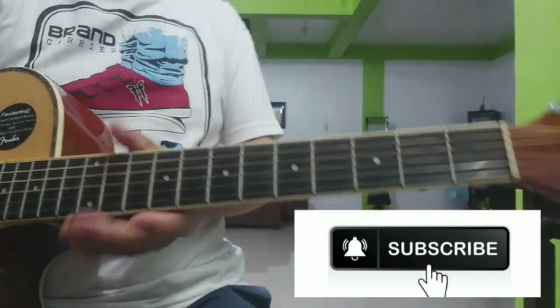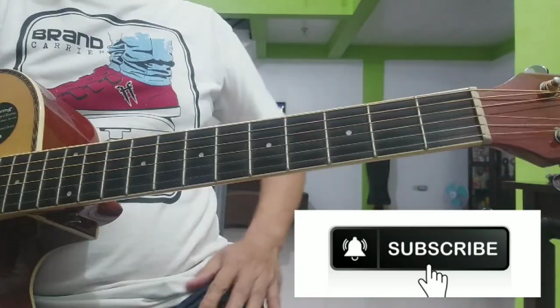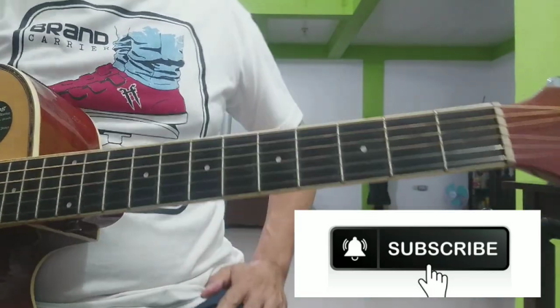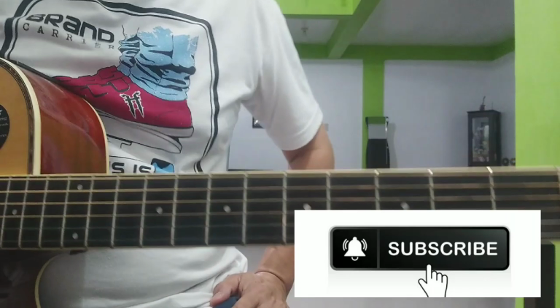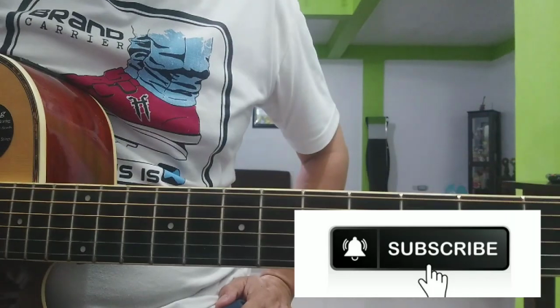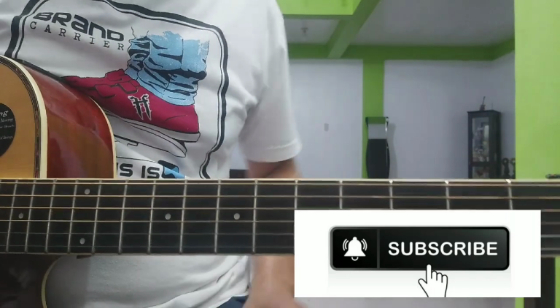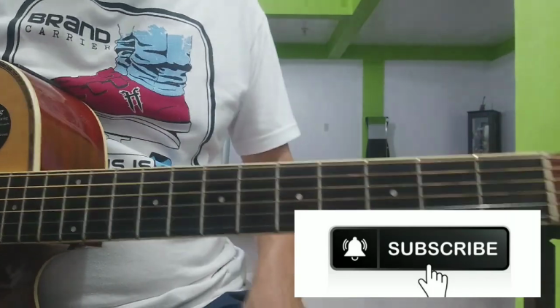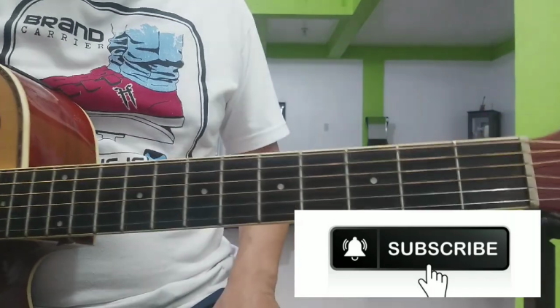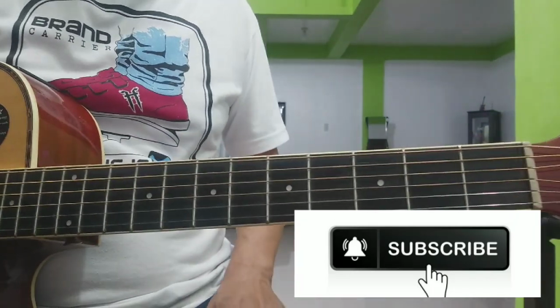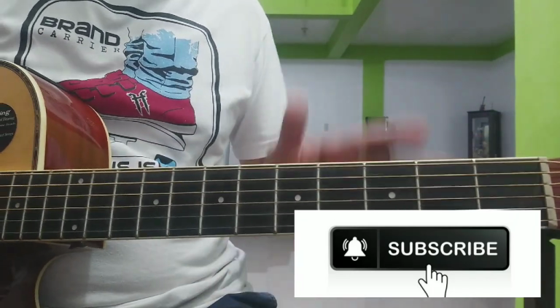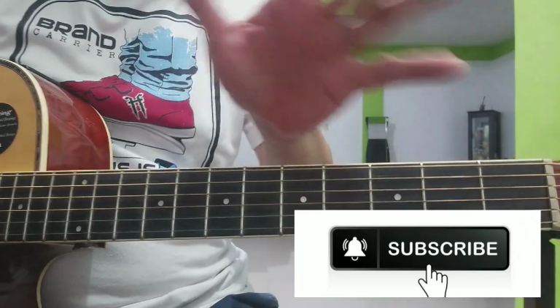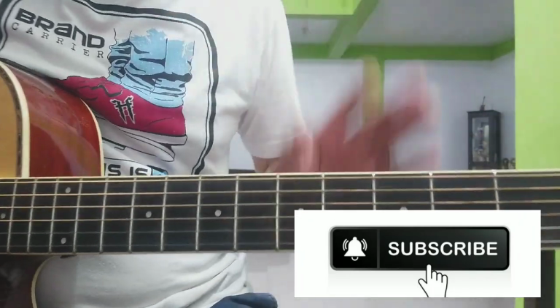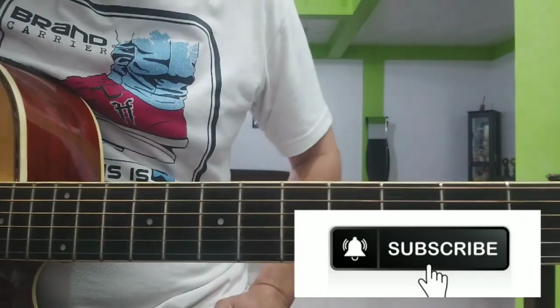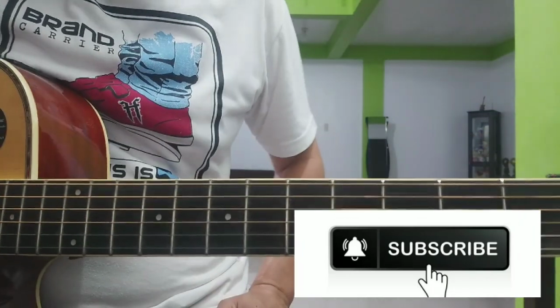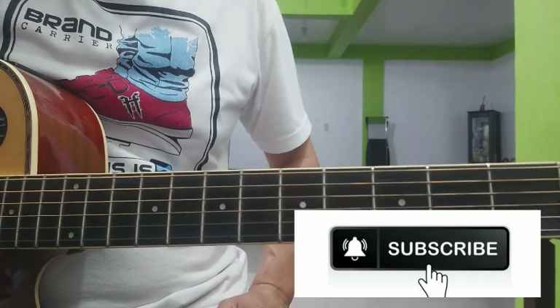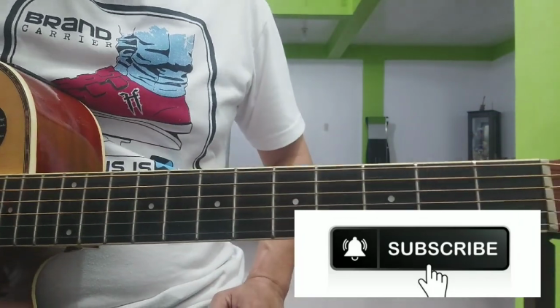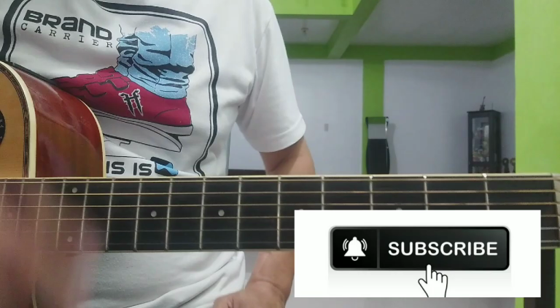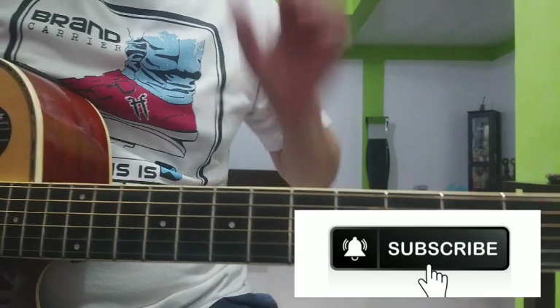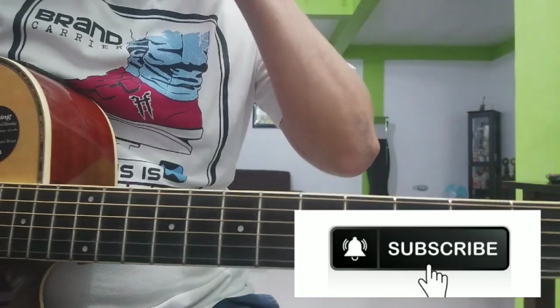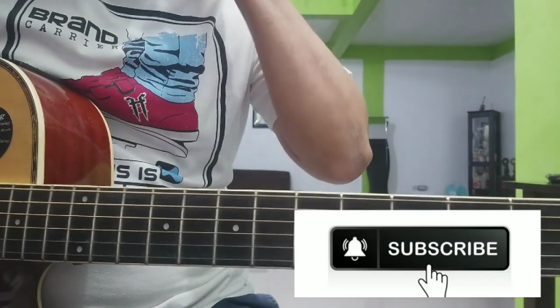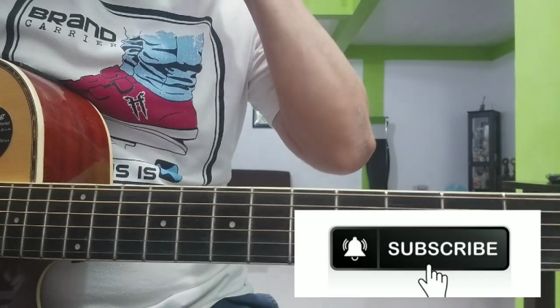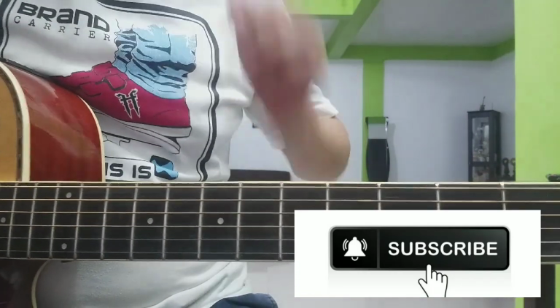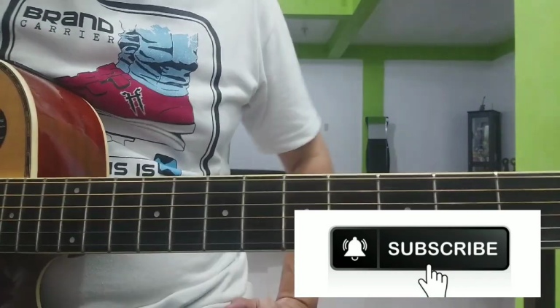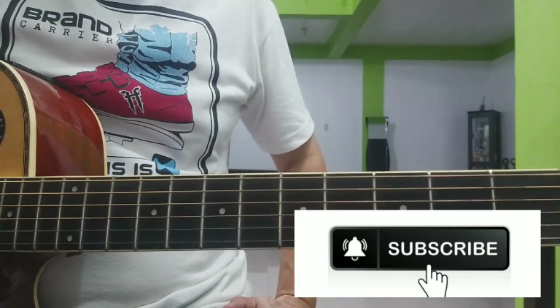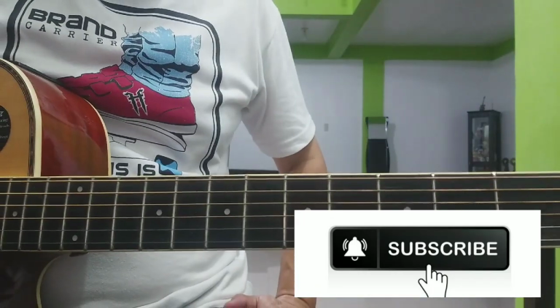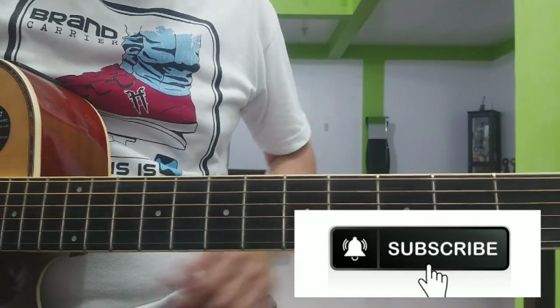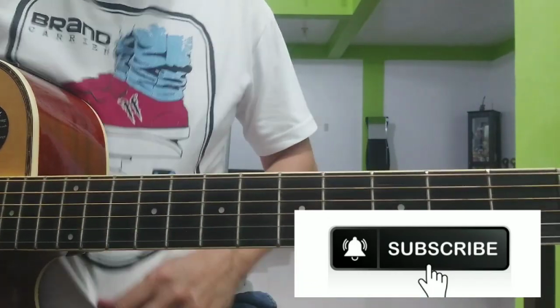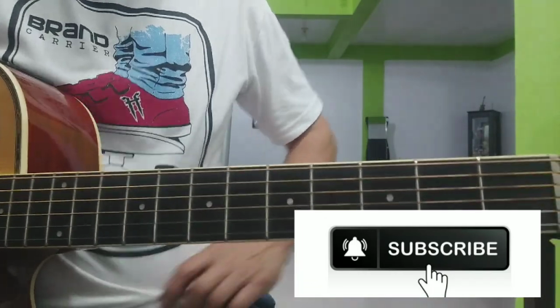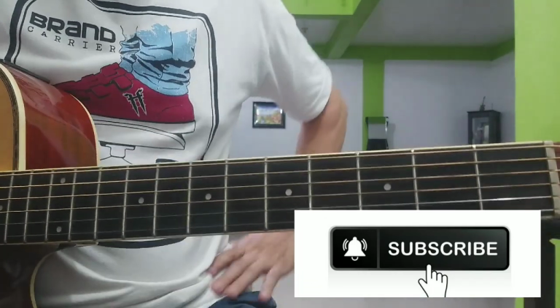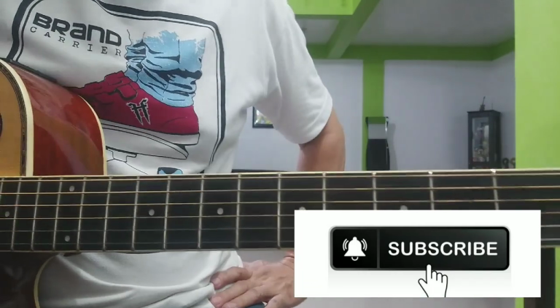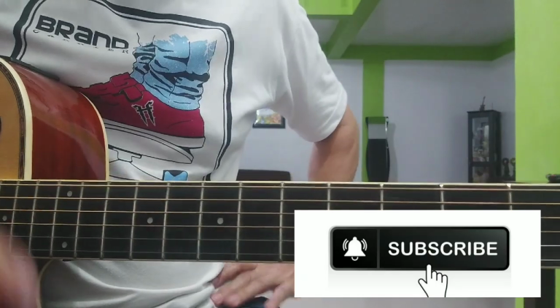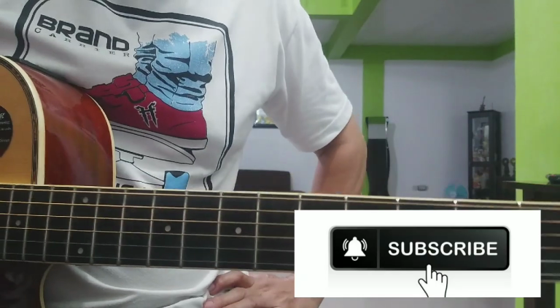So sana may natutunan kayo kahit konti, lalo na sa mga baguhan dyan. Huwag kakalimutan mag-subscribe. Hanggang sa muli — maraming salamat sa panunood. Paalam.